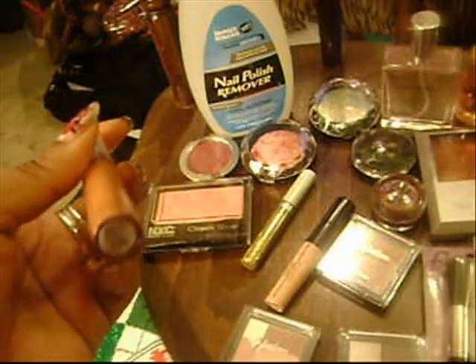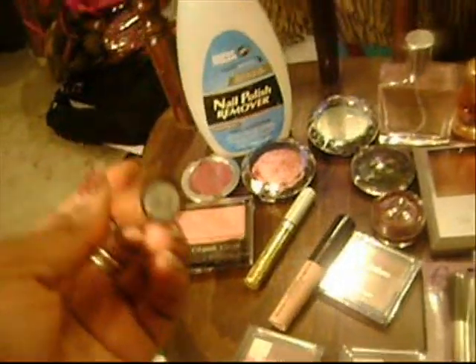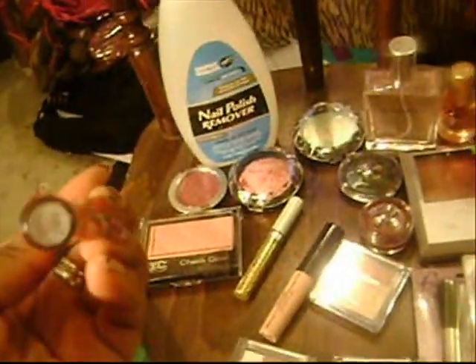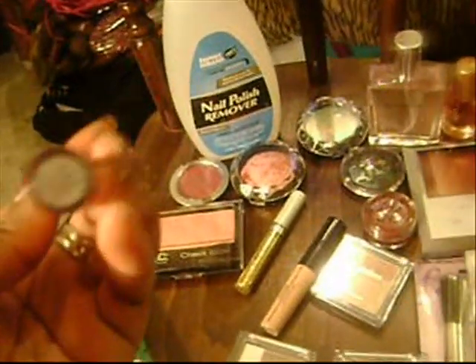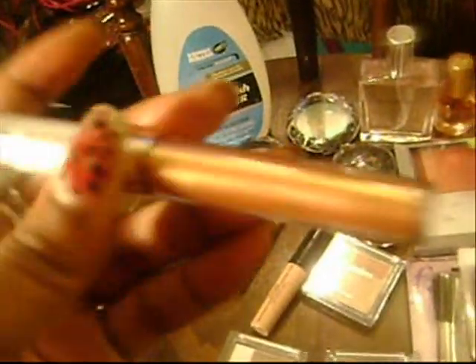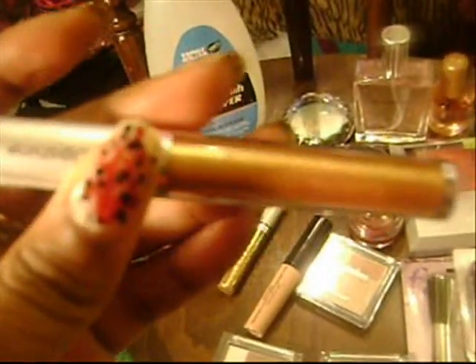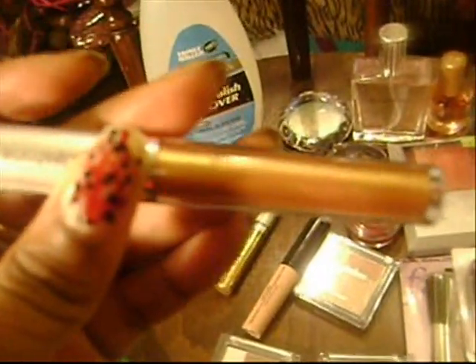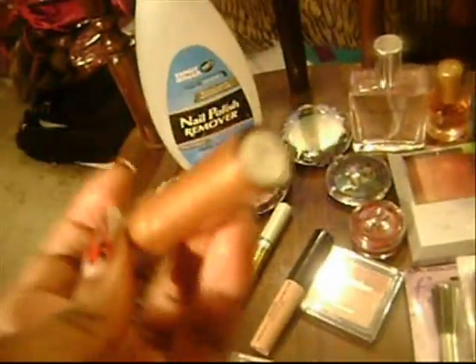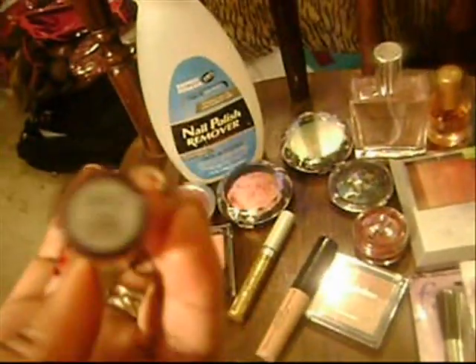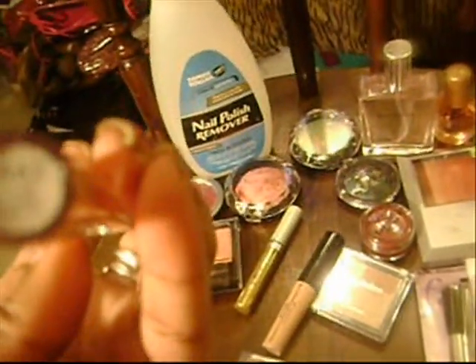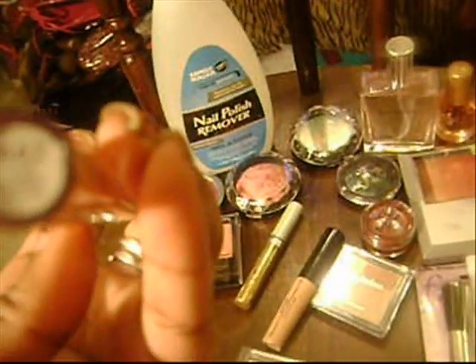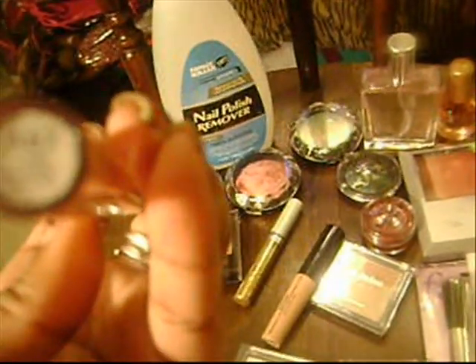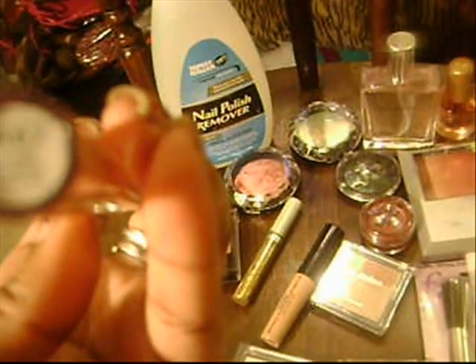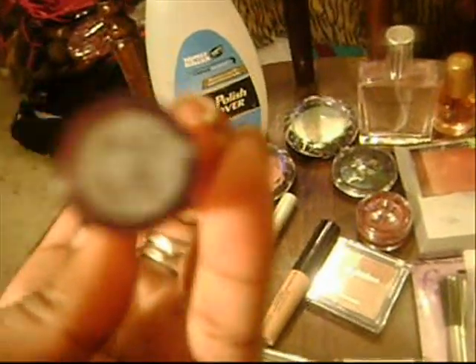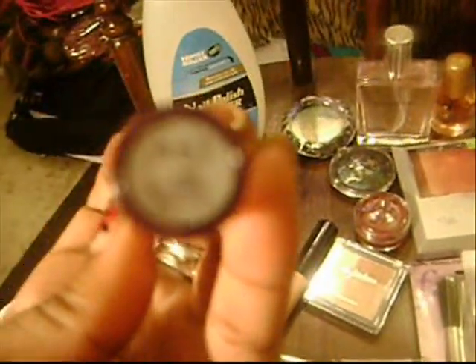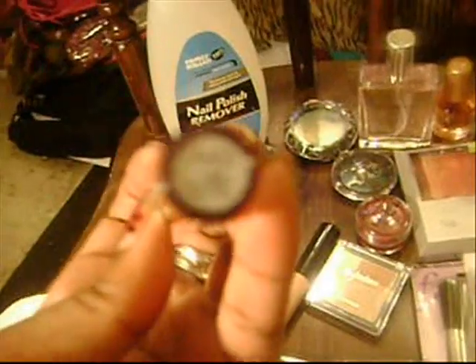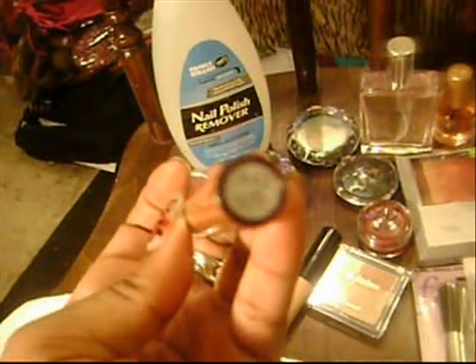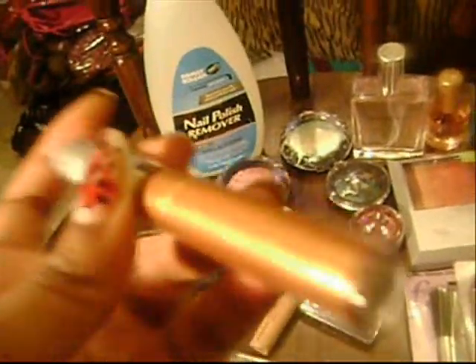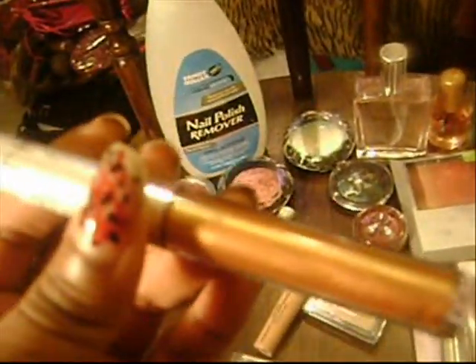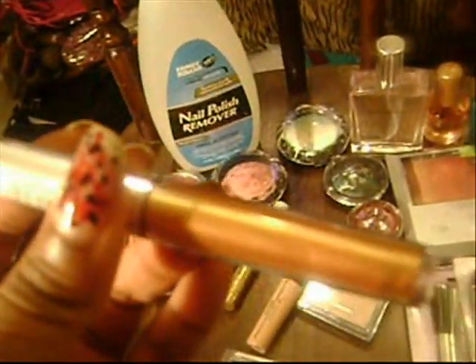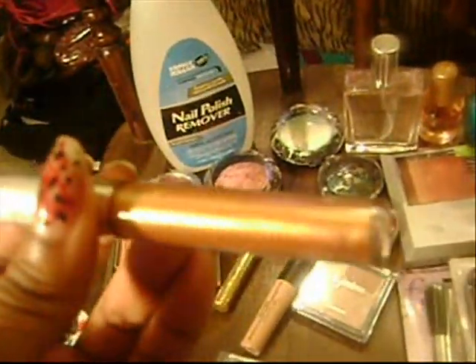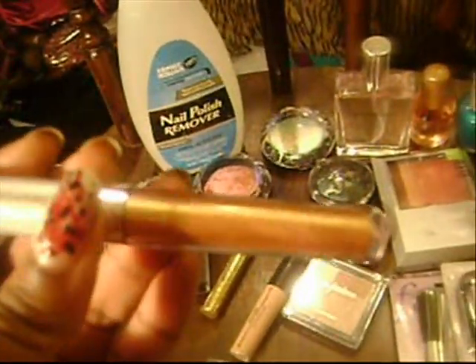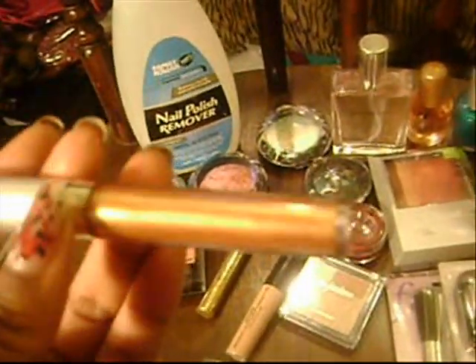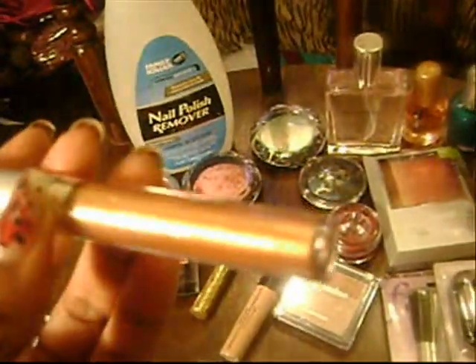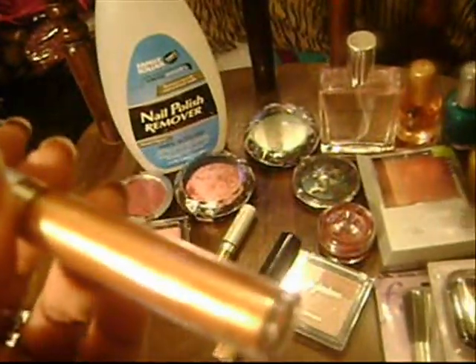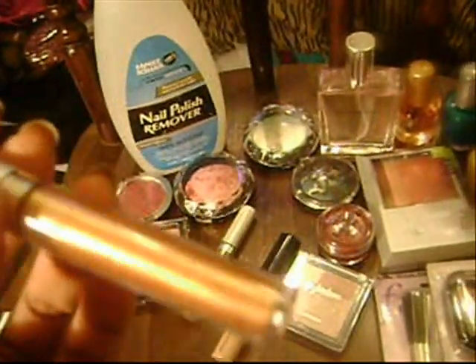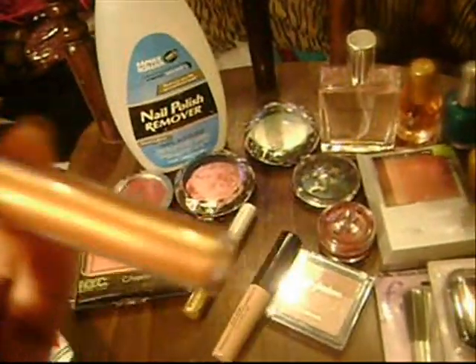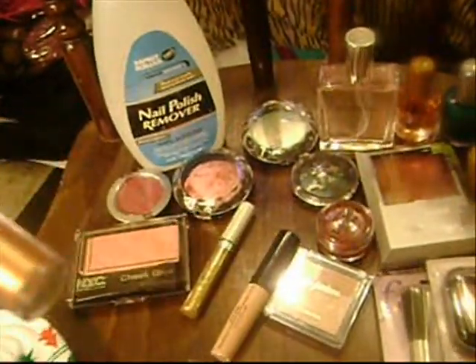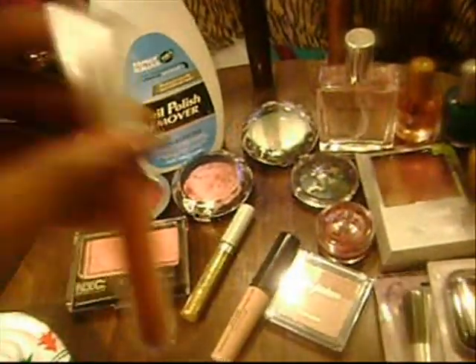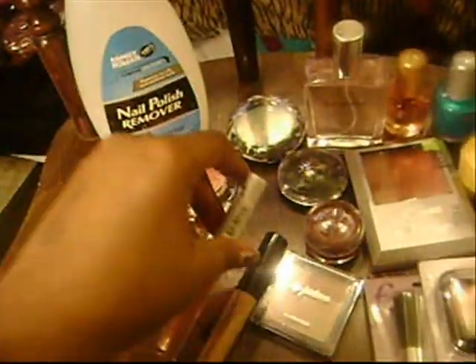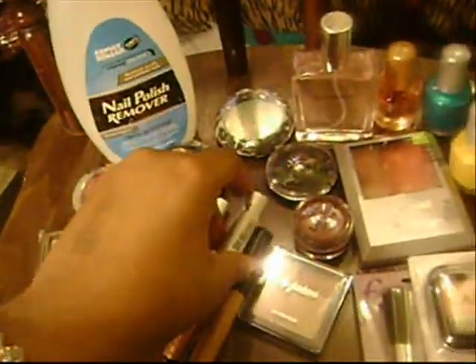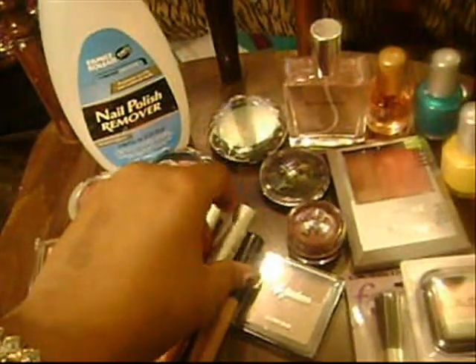This is a Nikkei lip gloss in number A62 Glory. It's a really pretty golden color. I'm going to really try to do the whole golden goddess look.